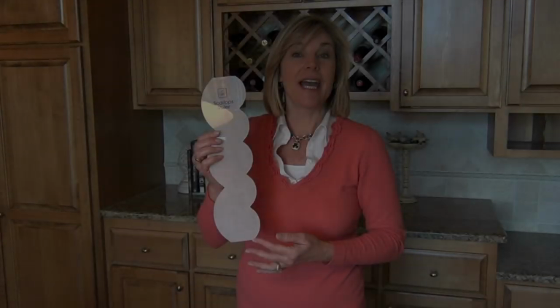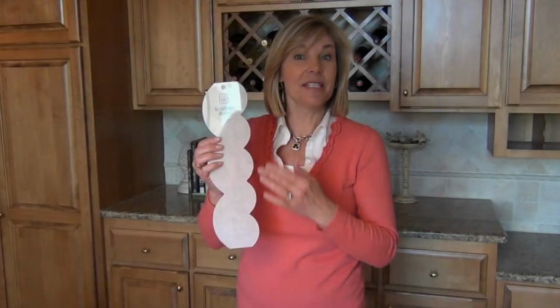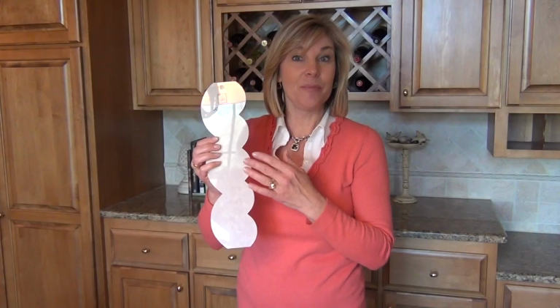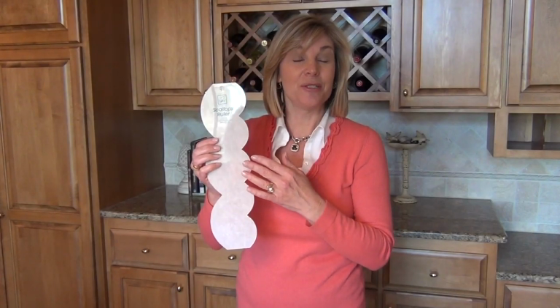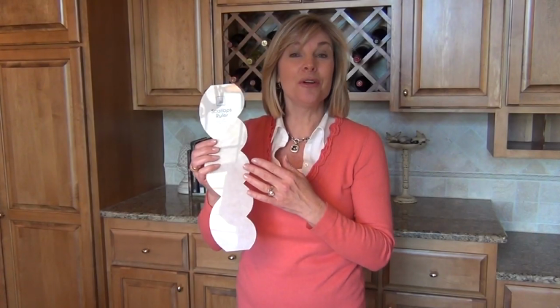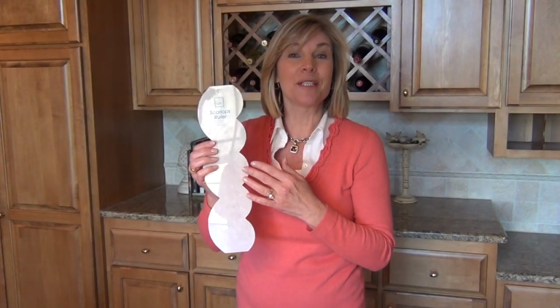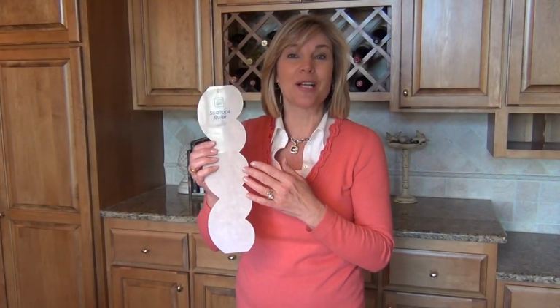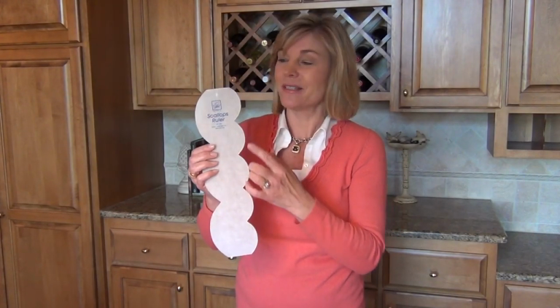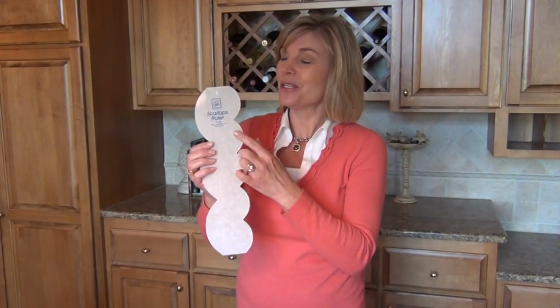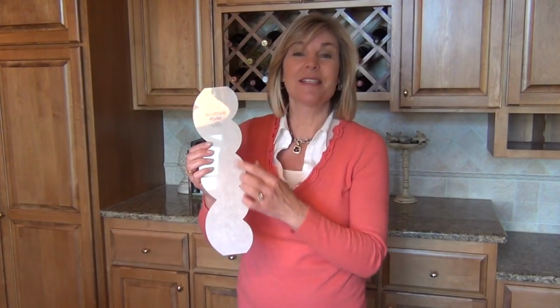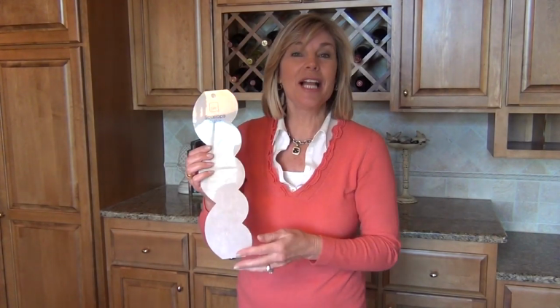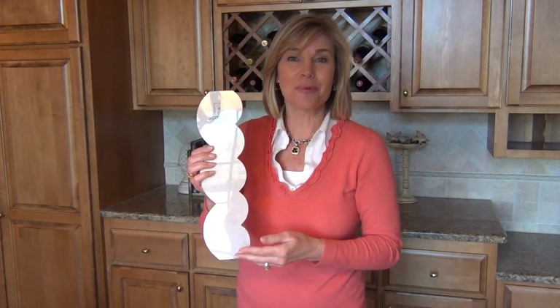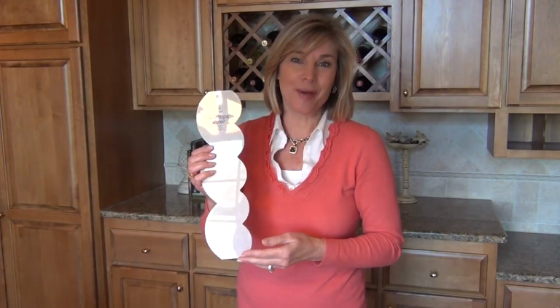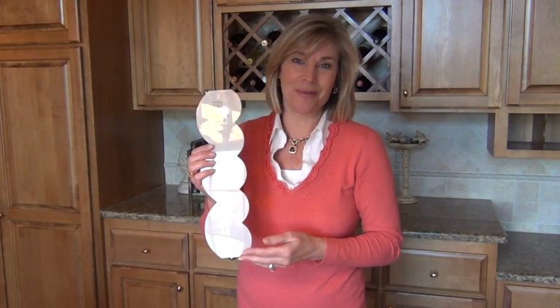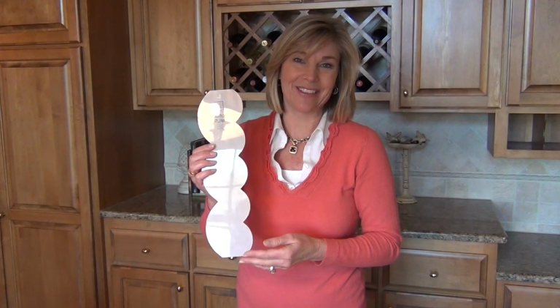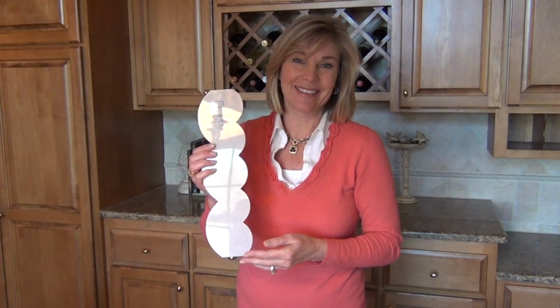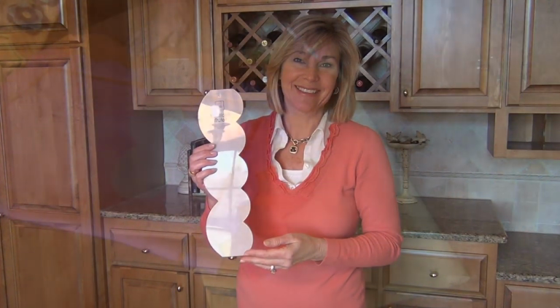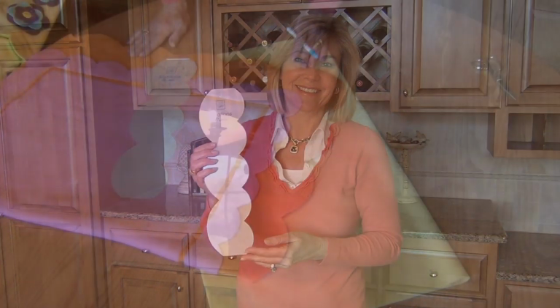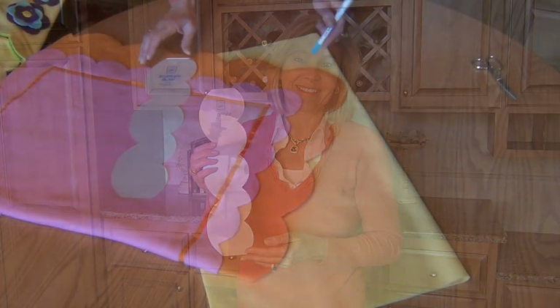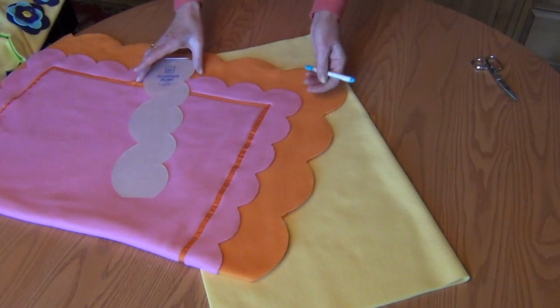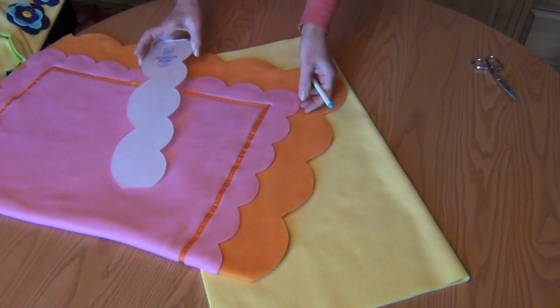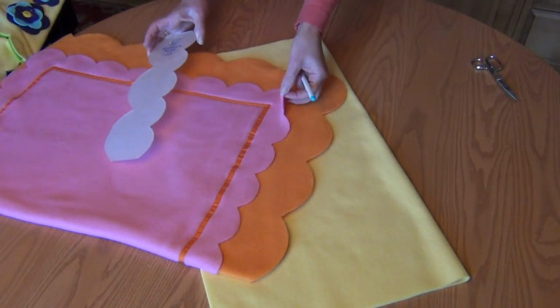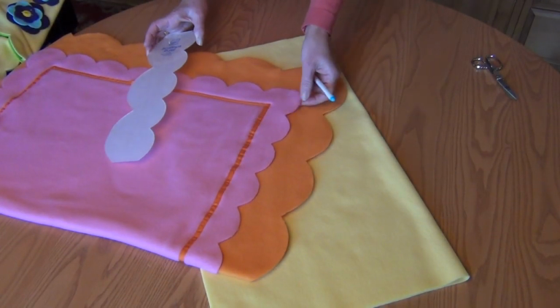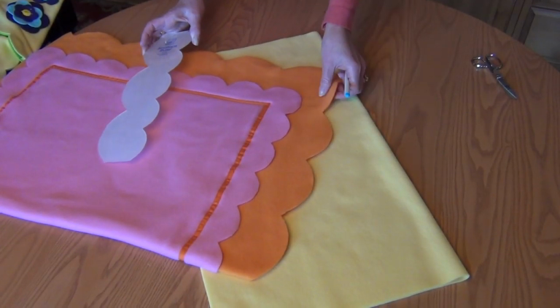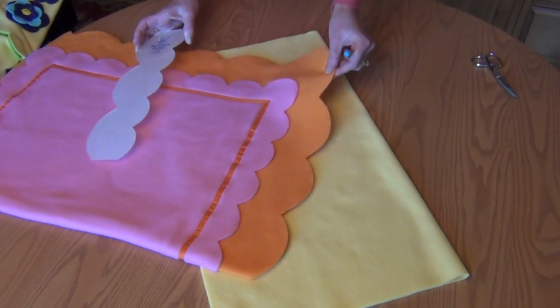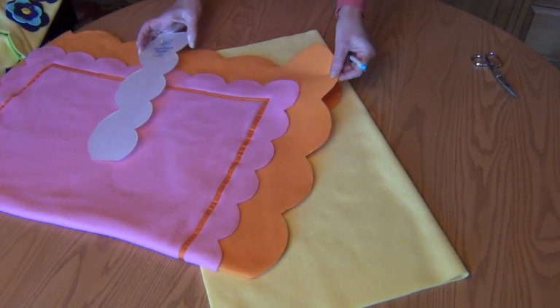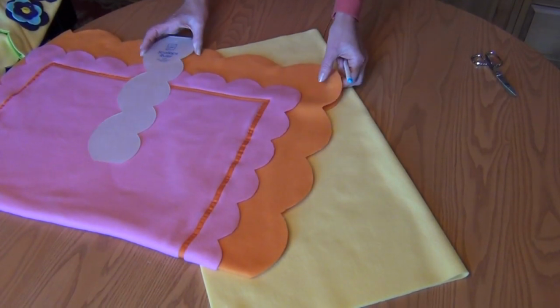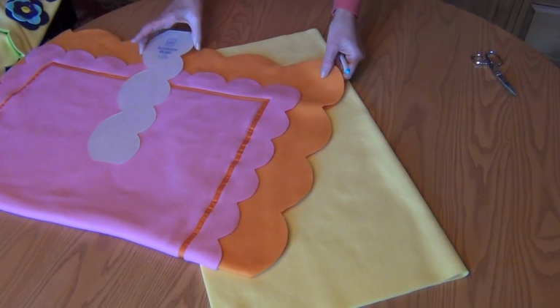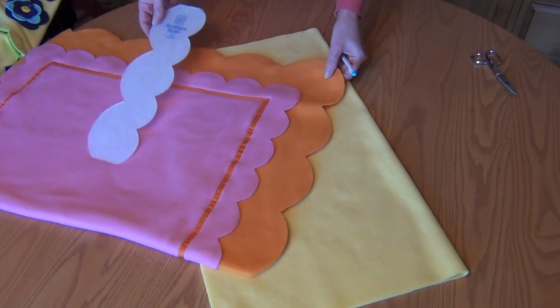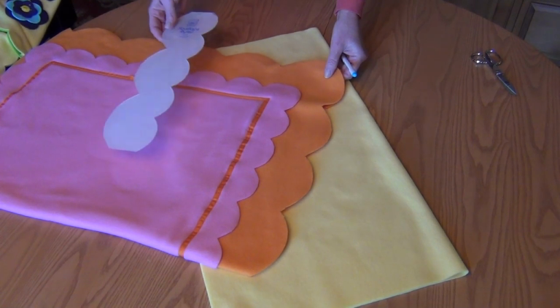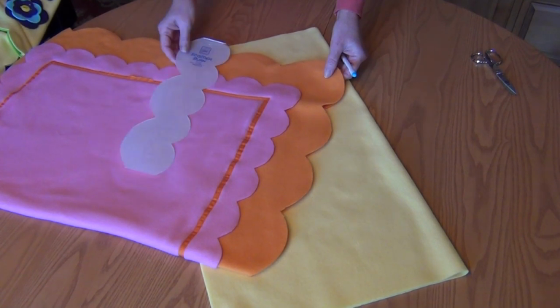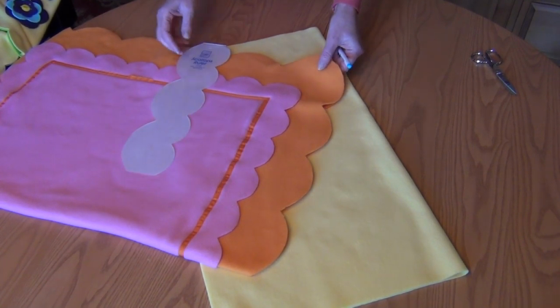Add a scalloped edge to your fleece projects using the Scallops Ruler by June Taylor. Below is a pink and orange blanket that we made using the Scallops Ruler.